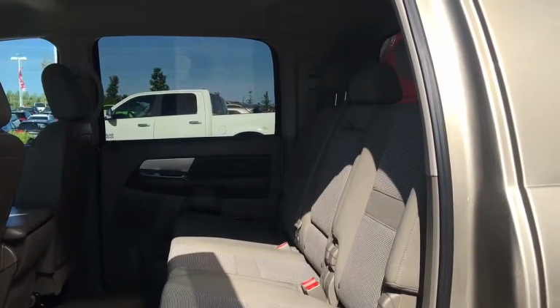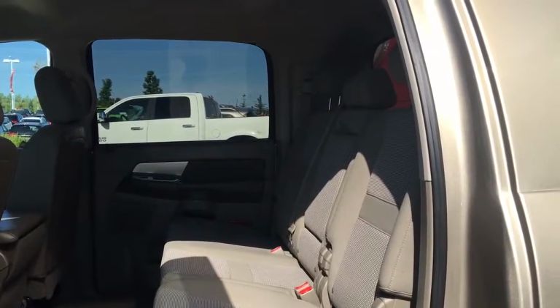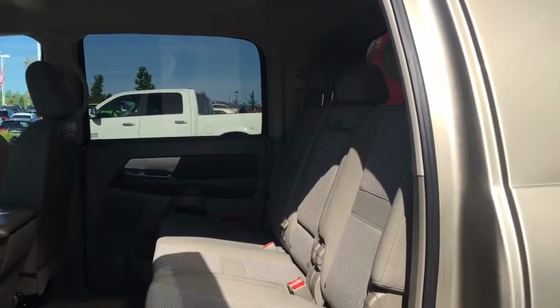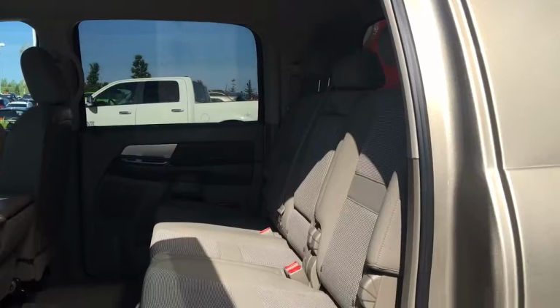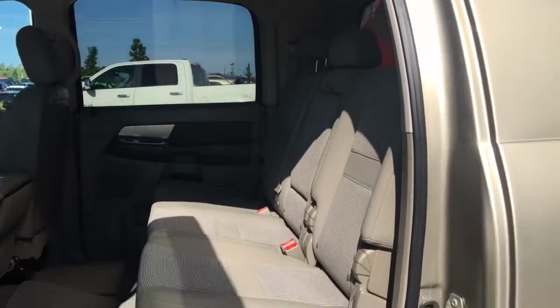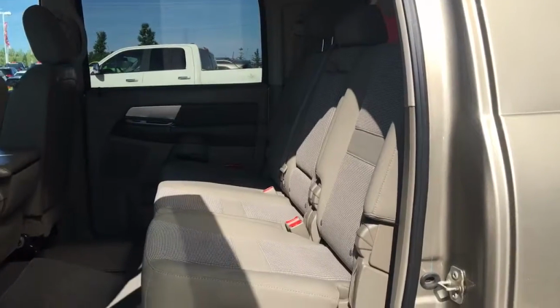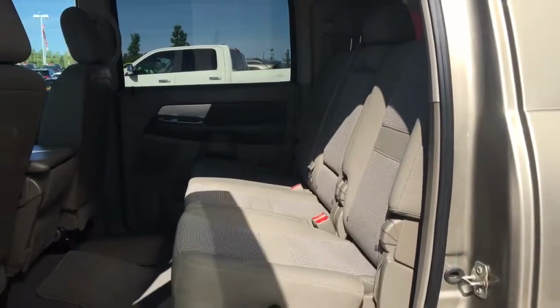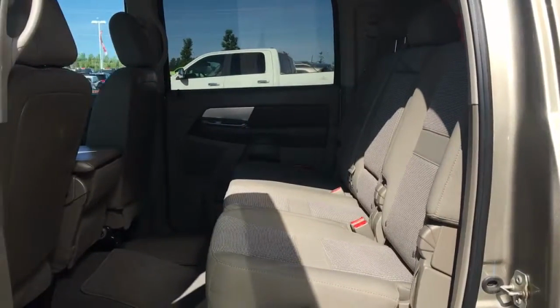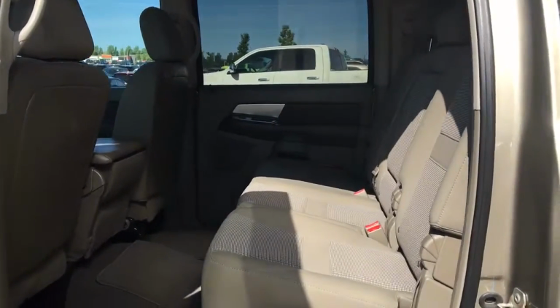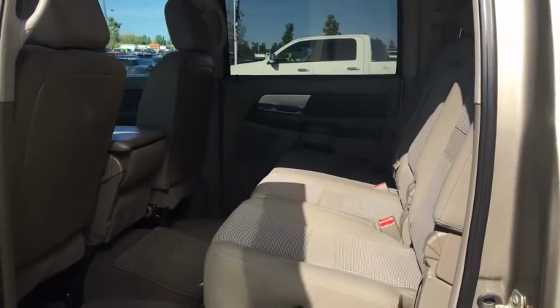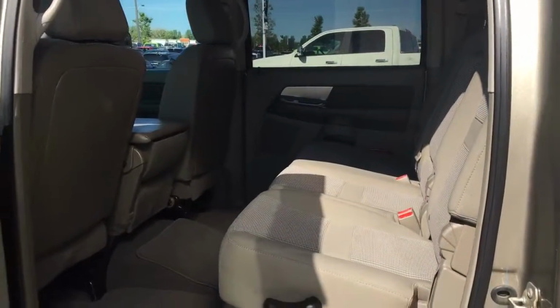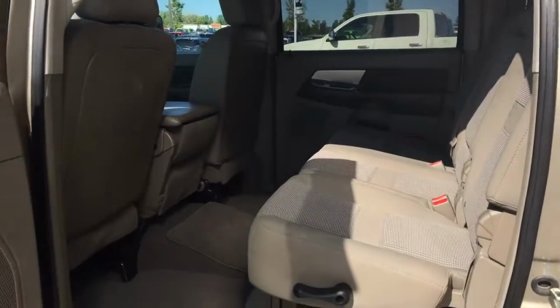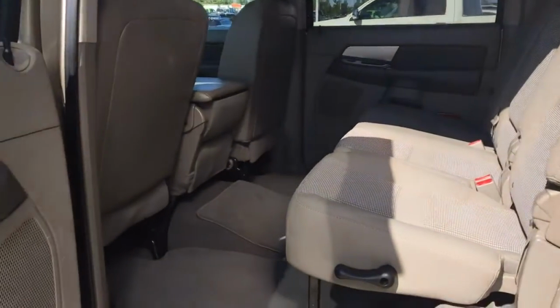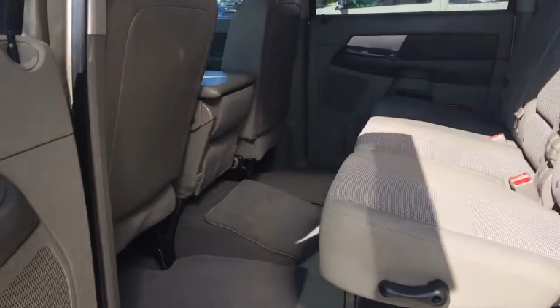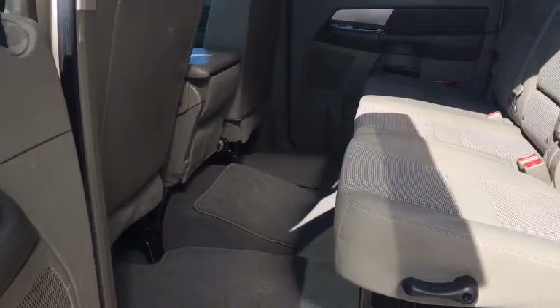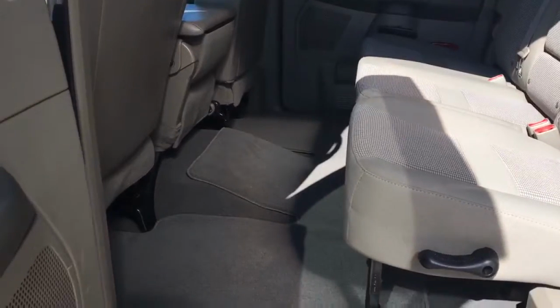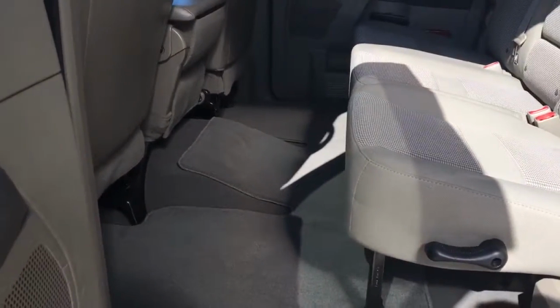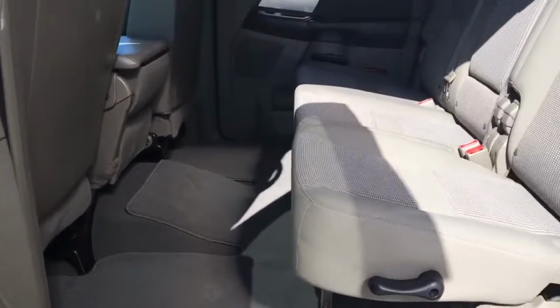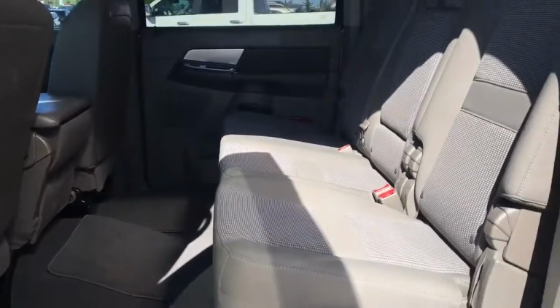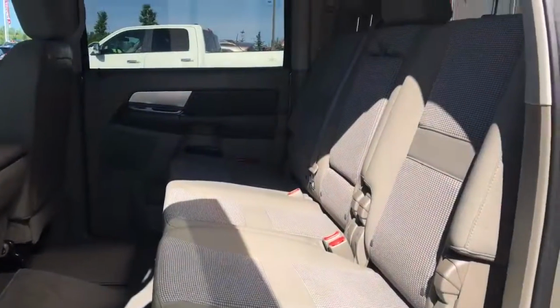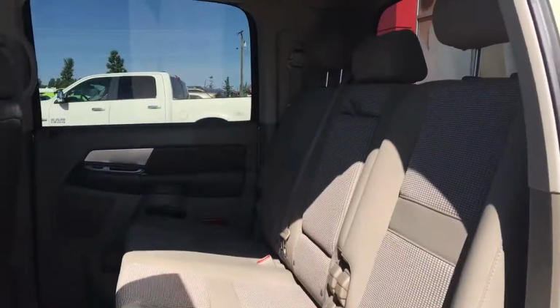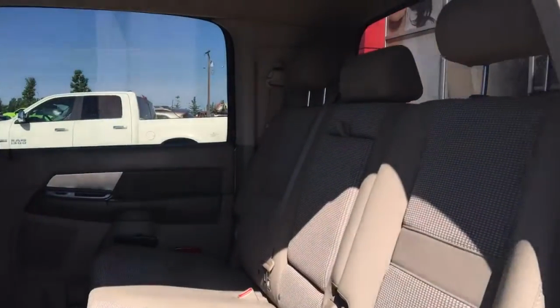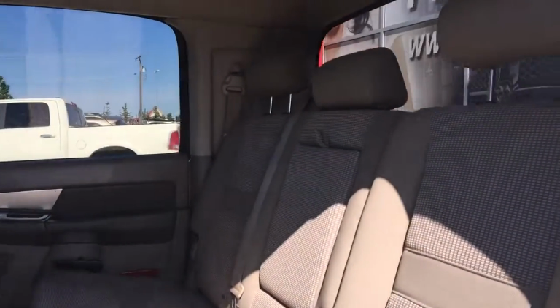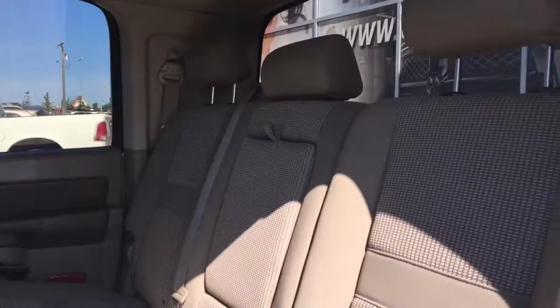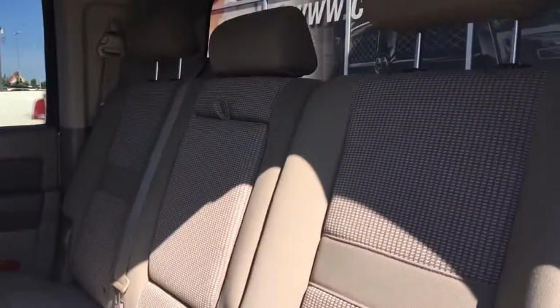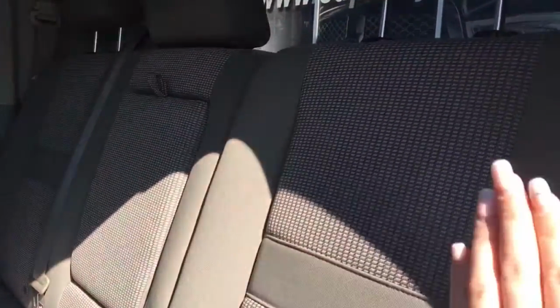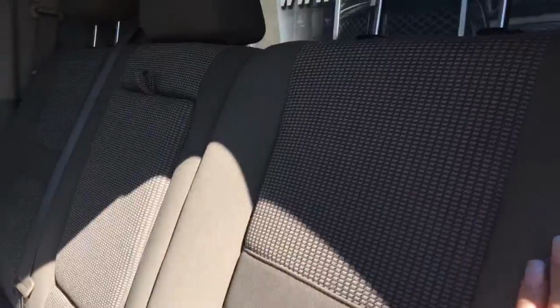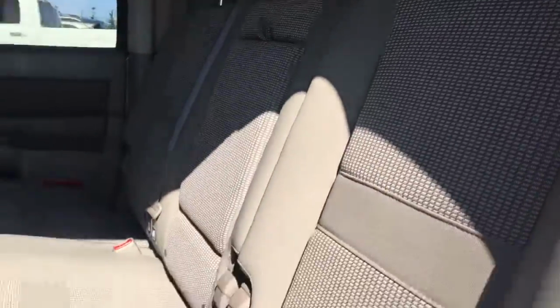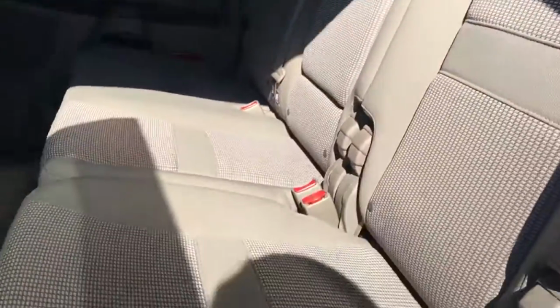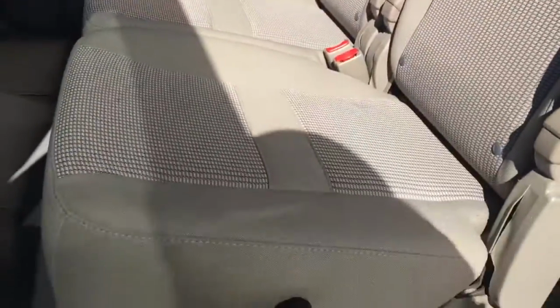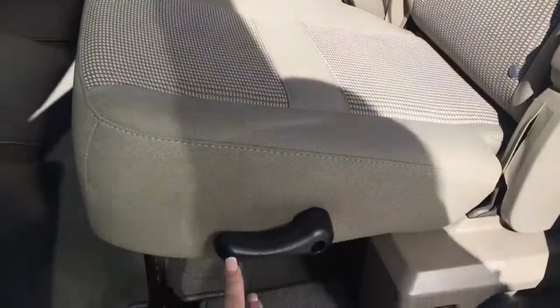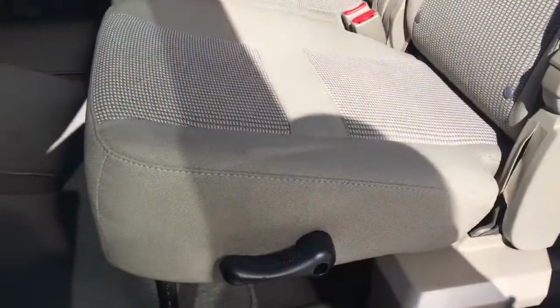So she is an extended cab, so she has tons and tons of room. You have that nice cloth seating throughout and carpet floor mats. Now these seats do recline a little bit, just using the lever here on the side of the seat.